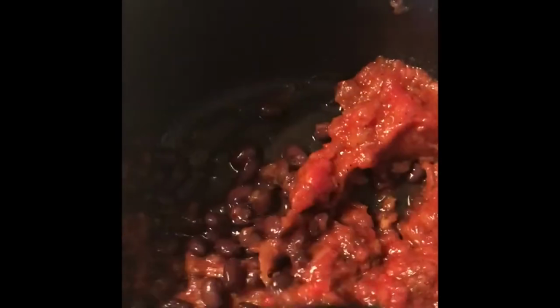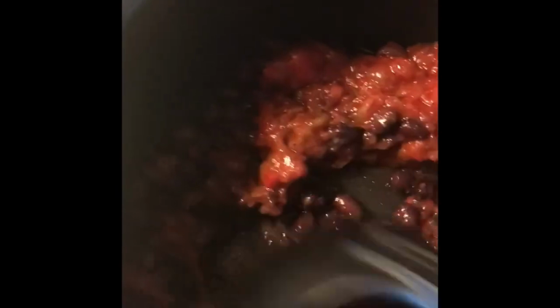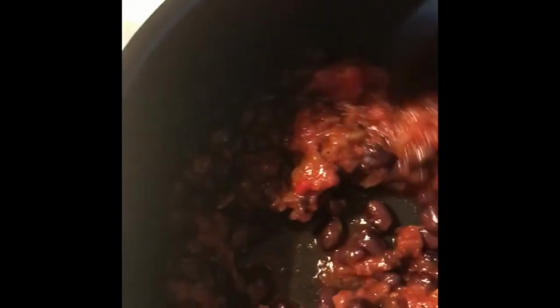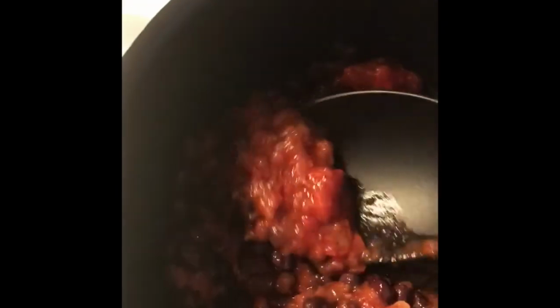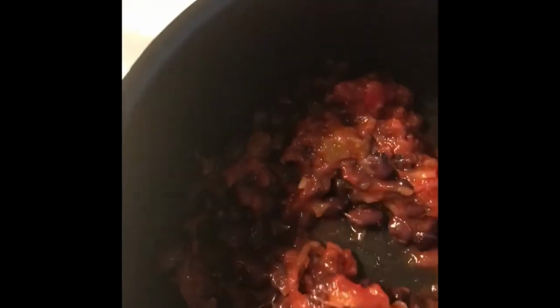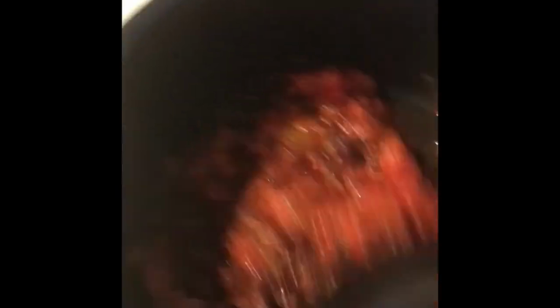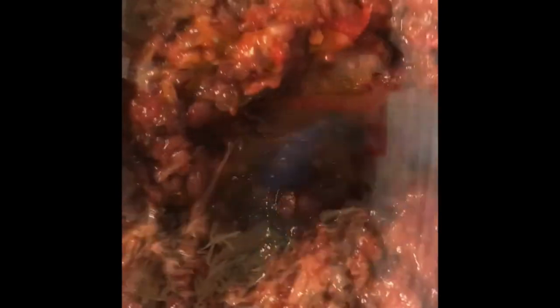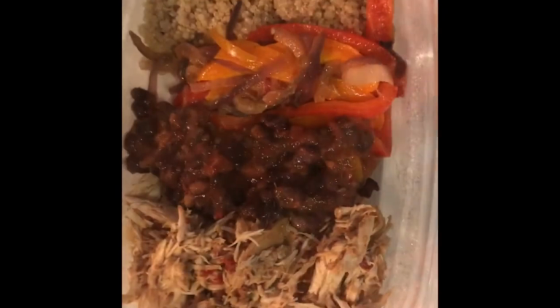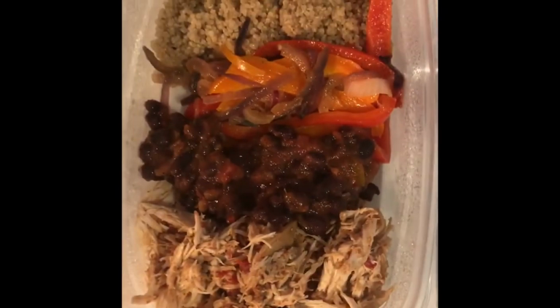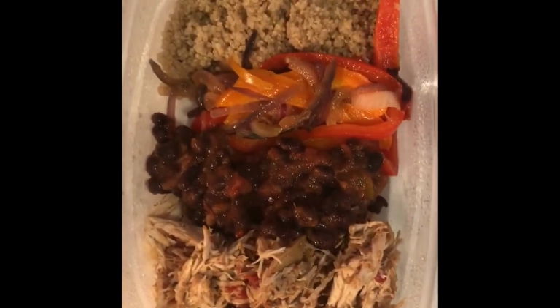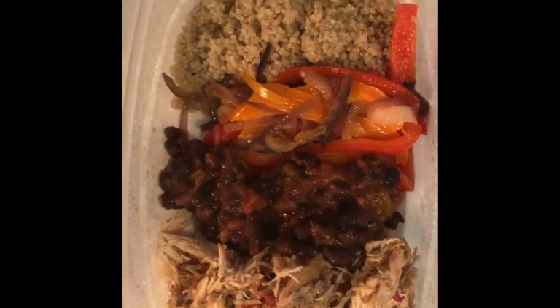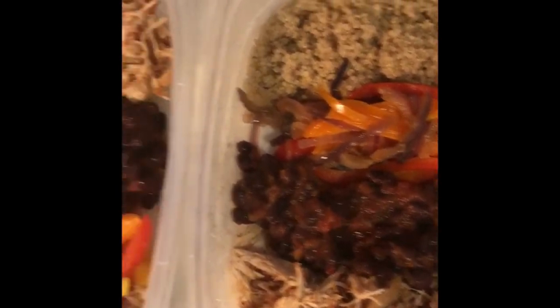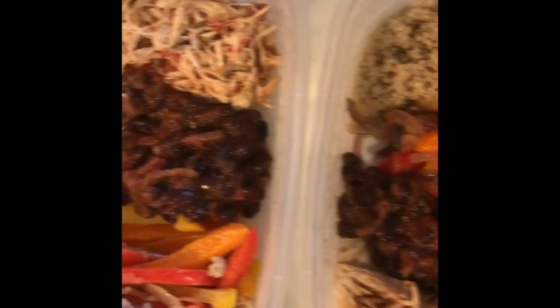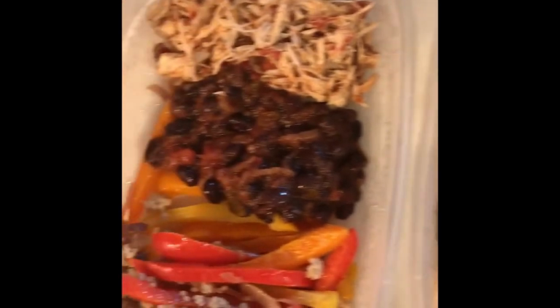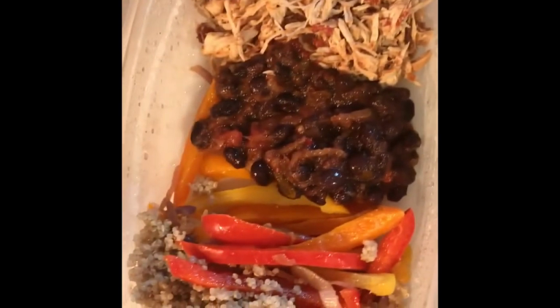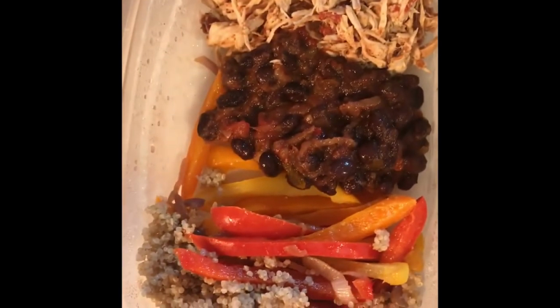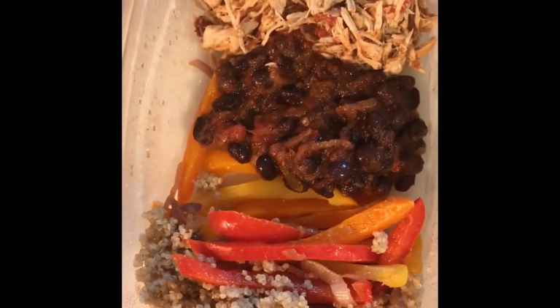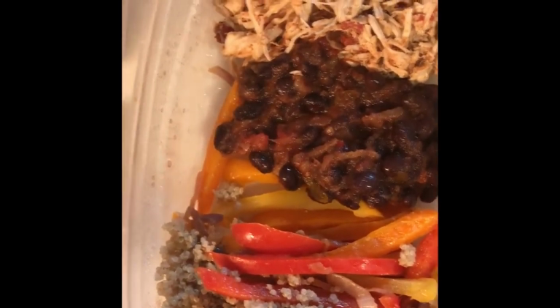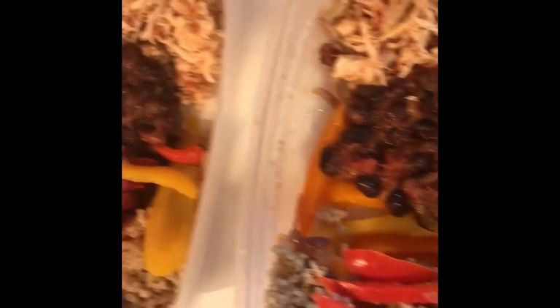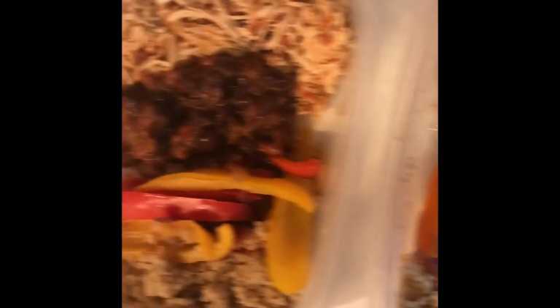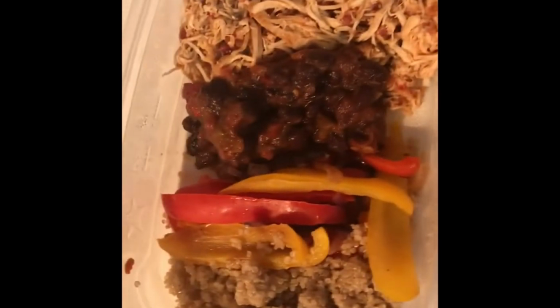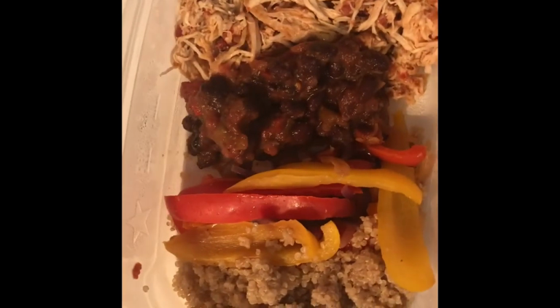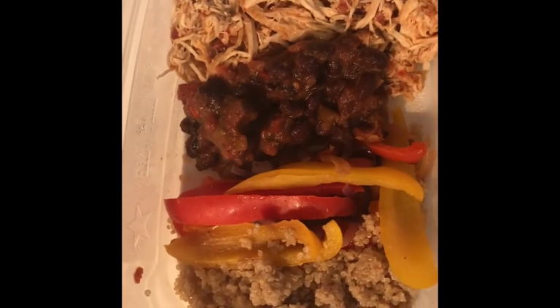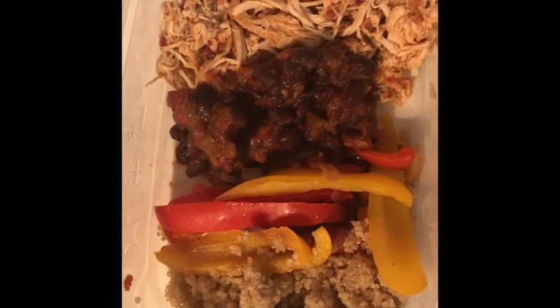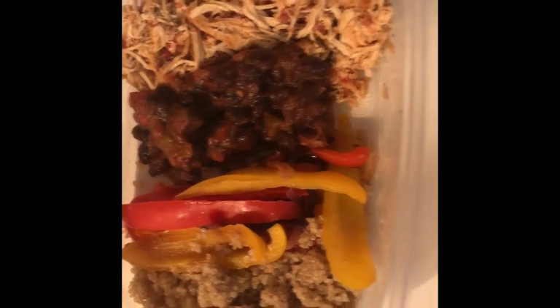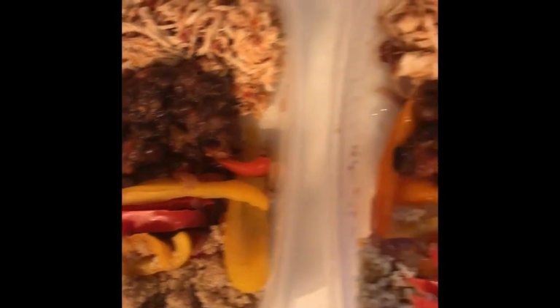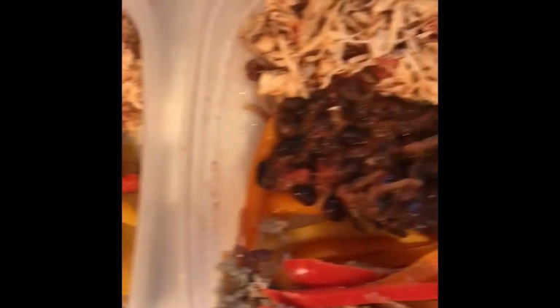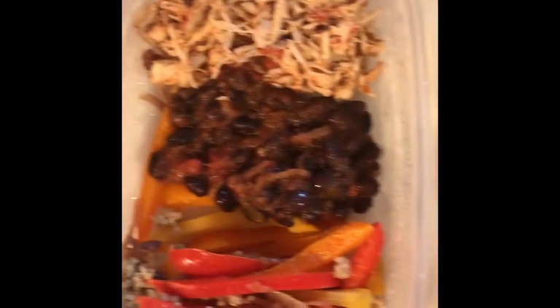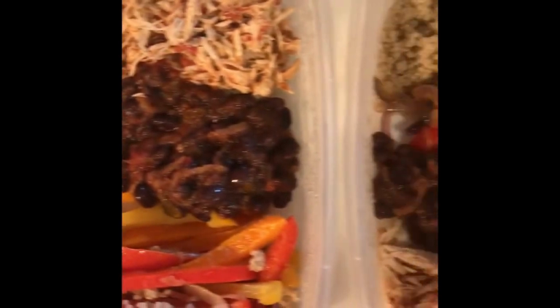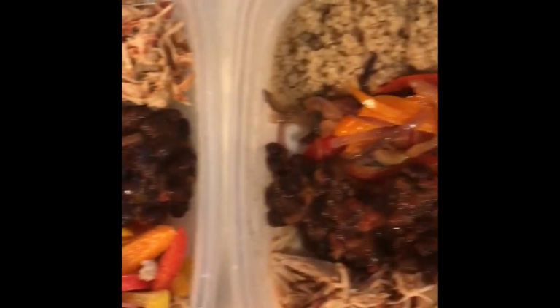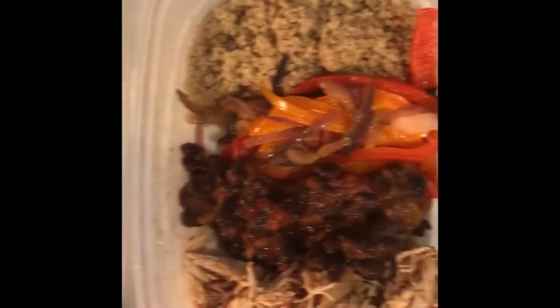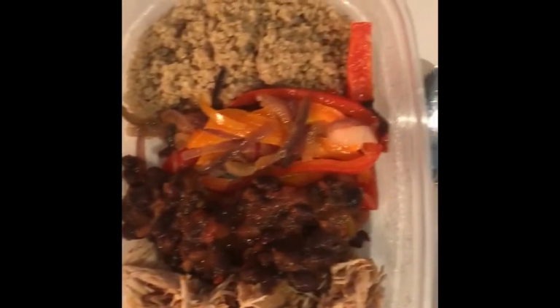Here we have the final product of meal one. We're going to be putting half a cup of quinoa, half a cup of black beans, one cup of shredded chicken, and as much of the bell peppers and onions as you like.